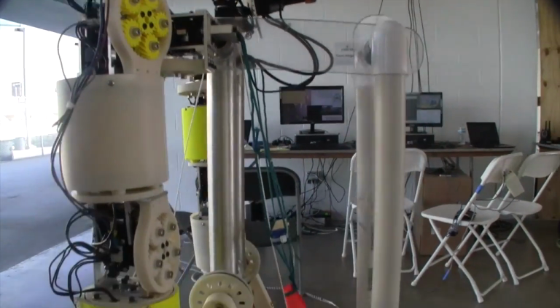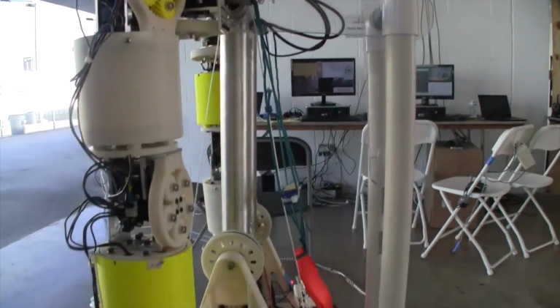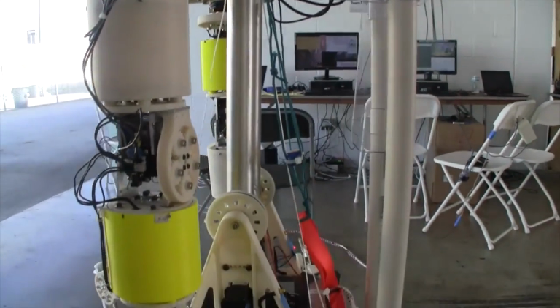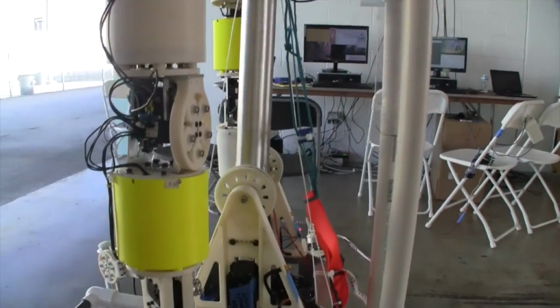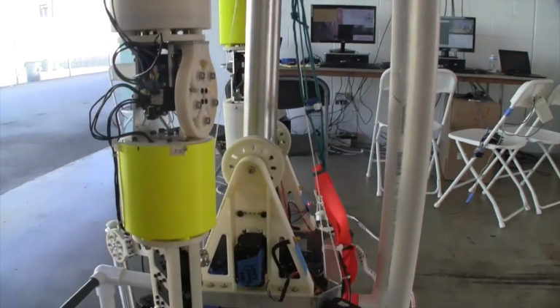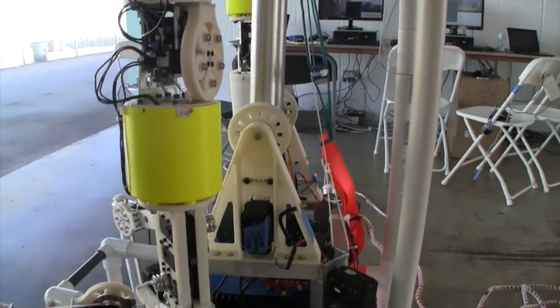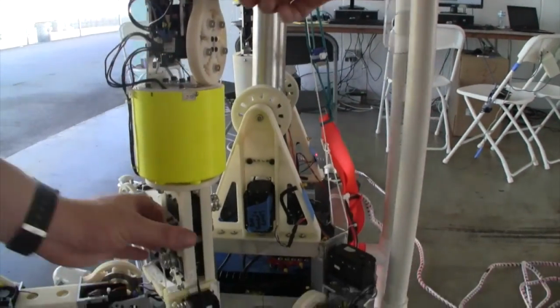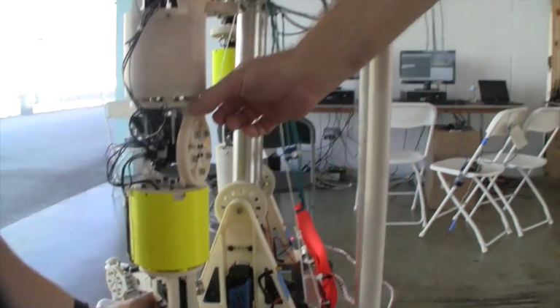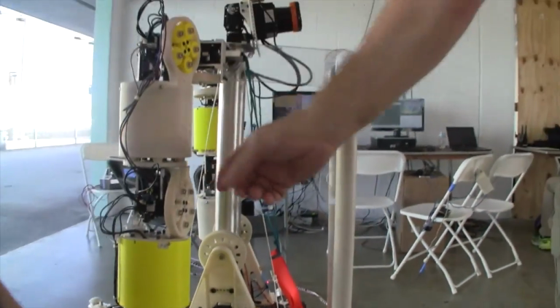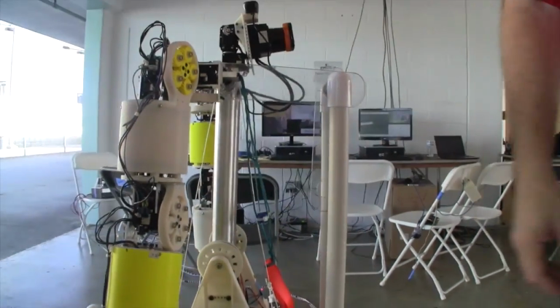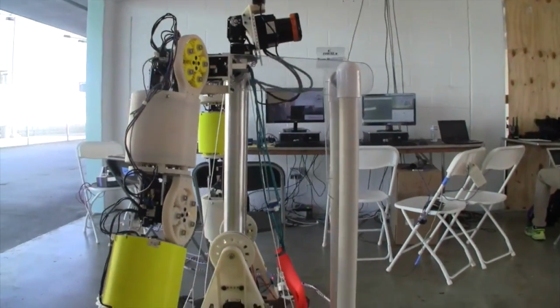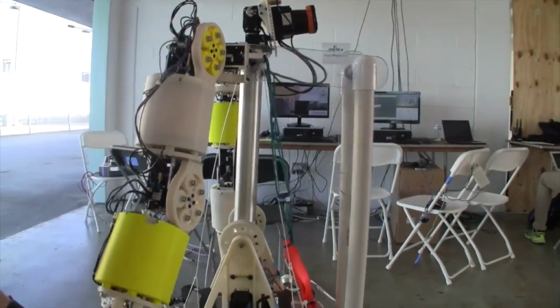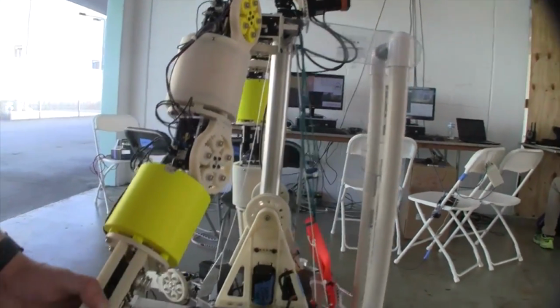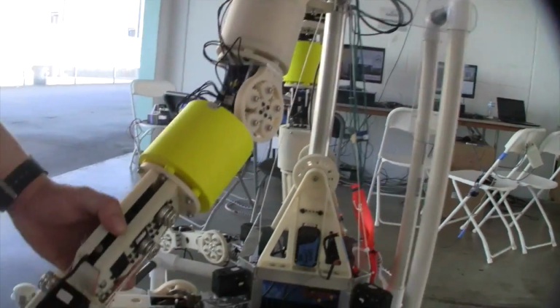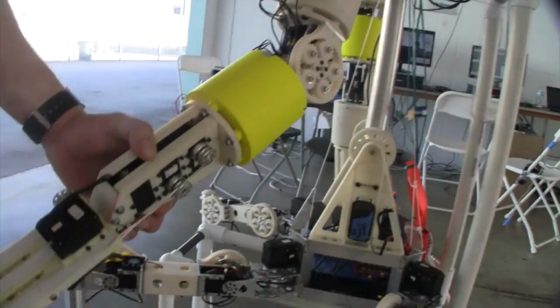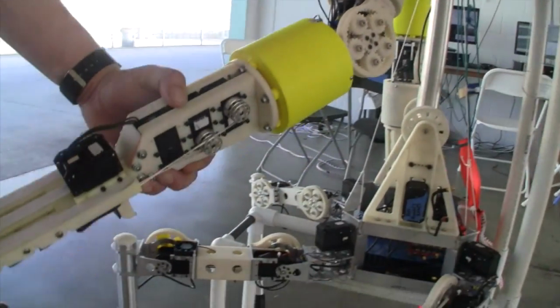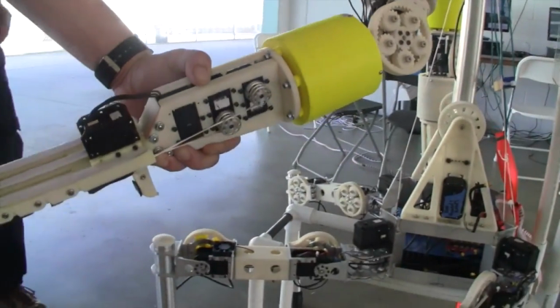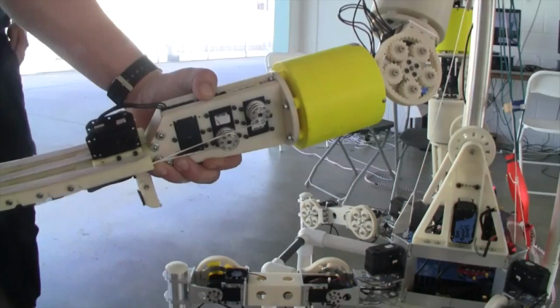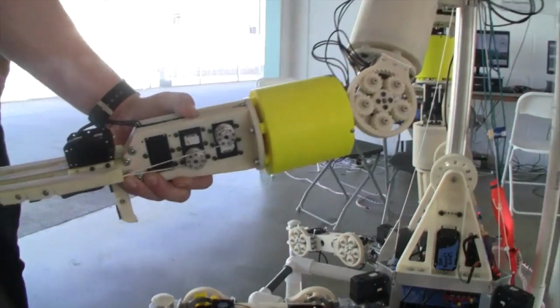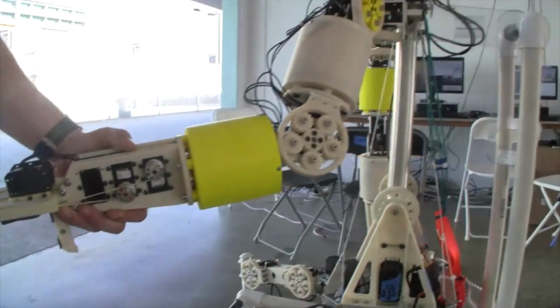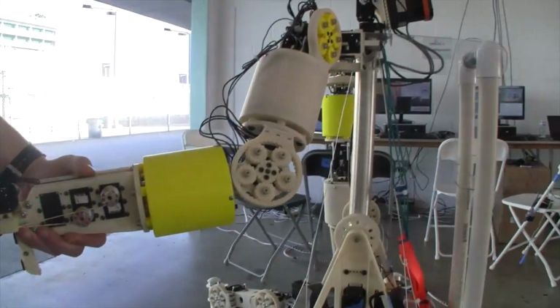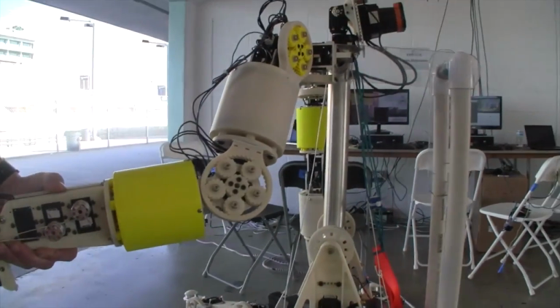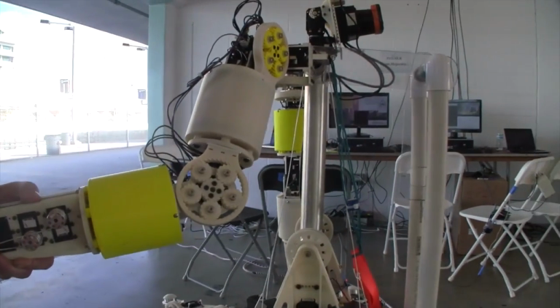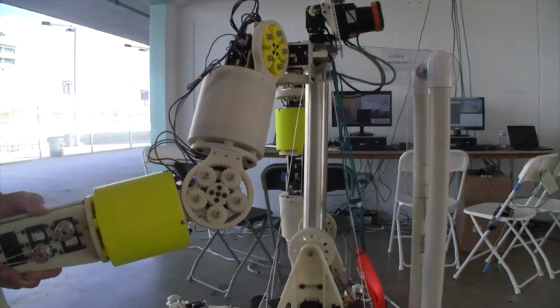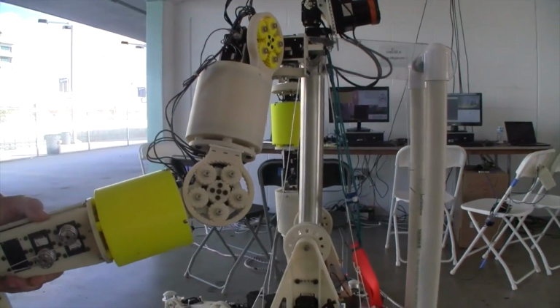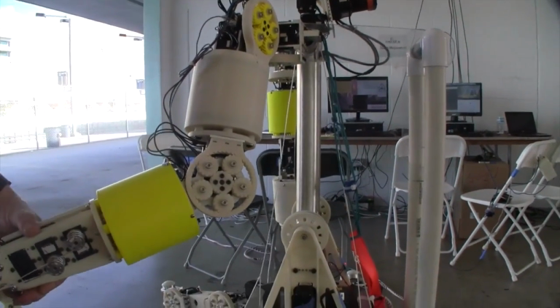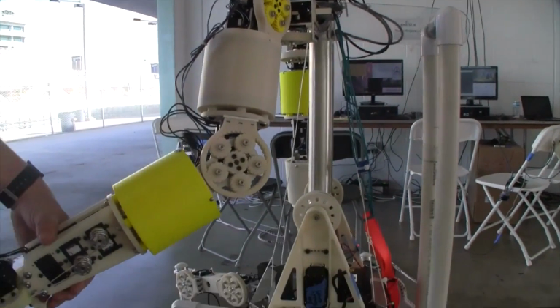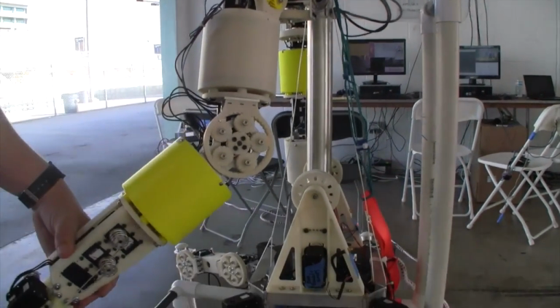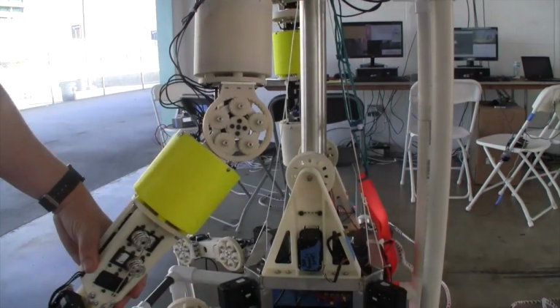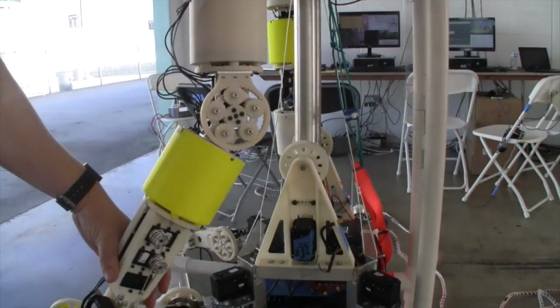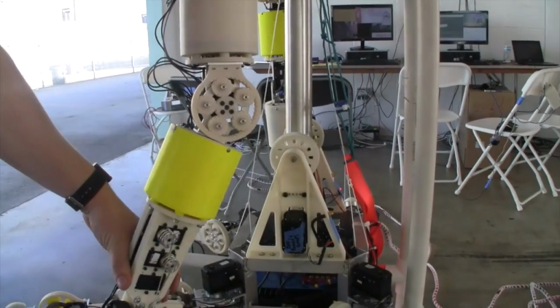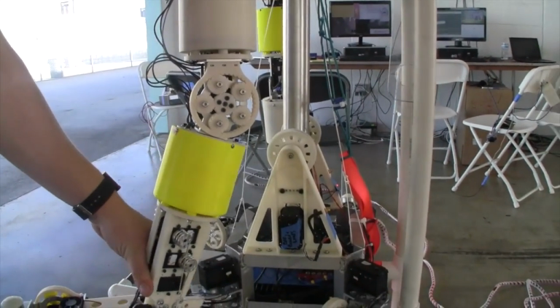Volunteer machining — and this guy's out here competing with NASA-level equipment.